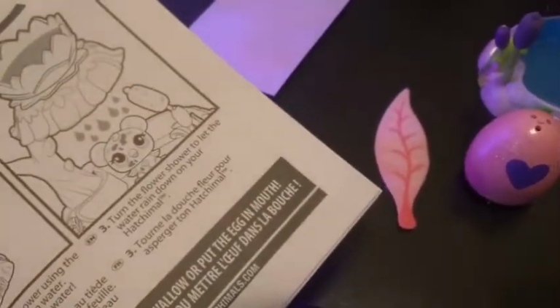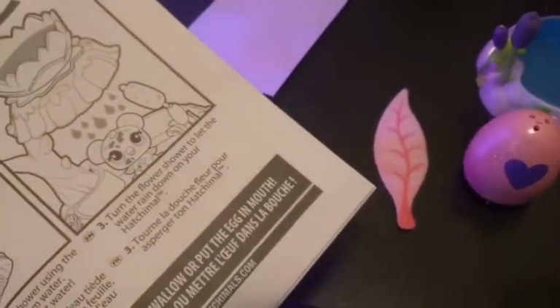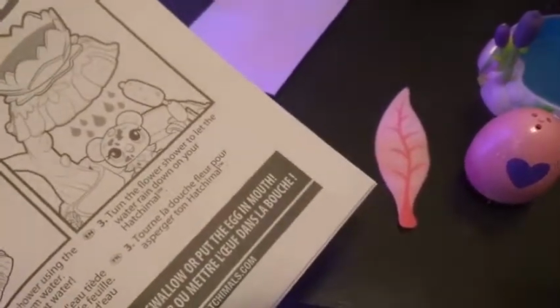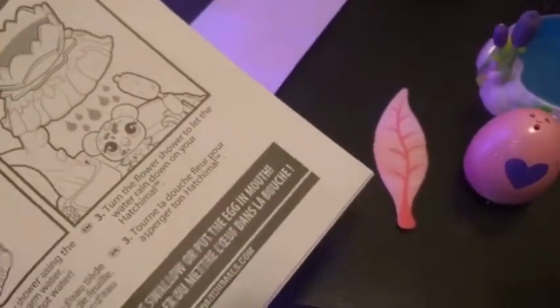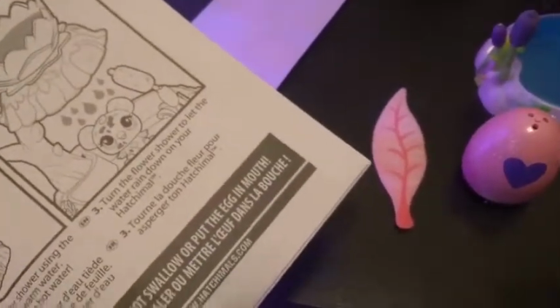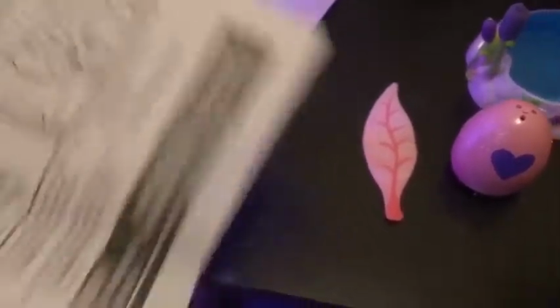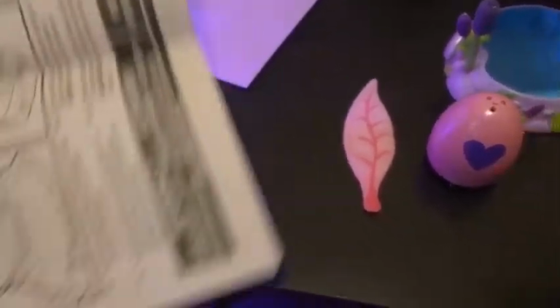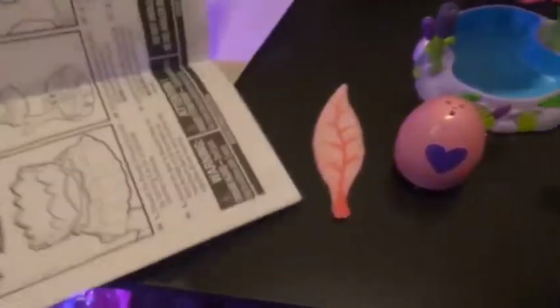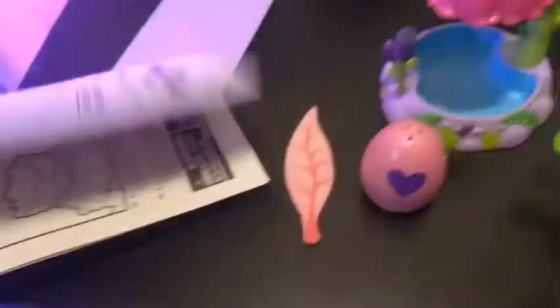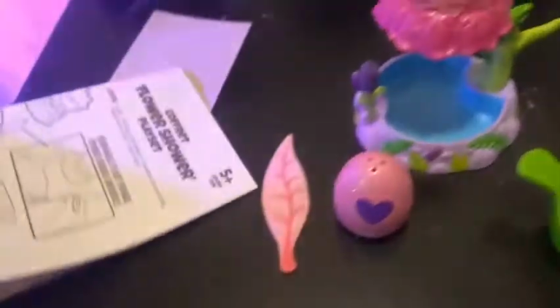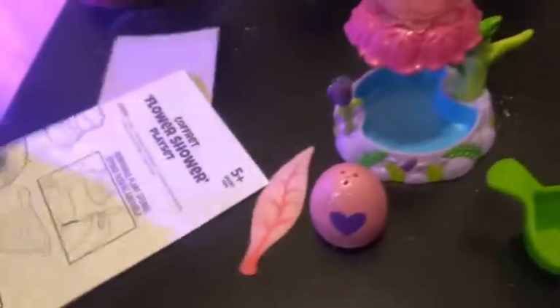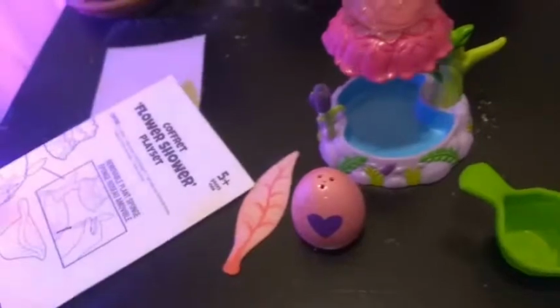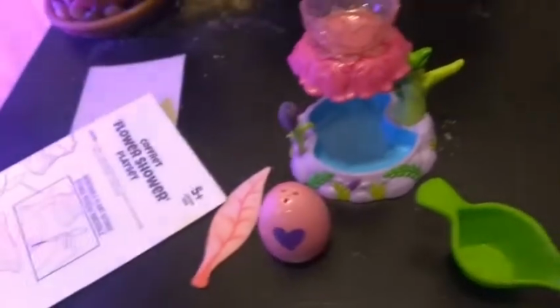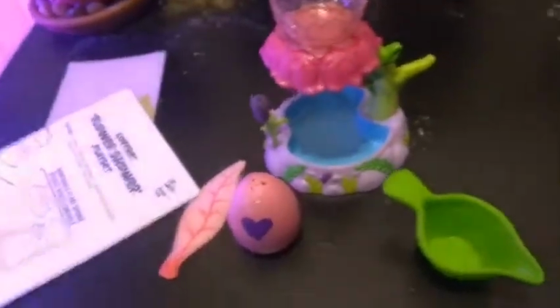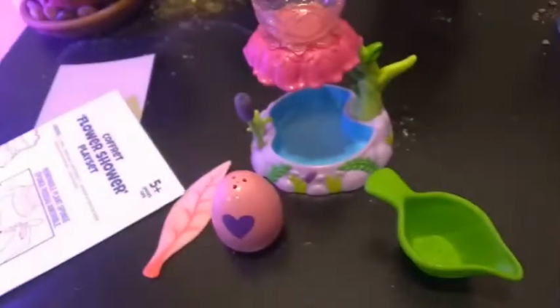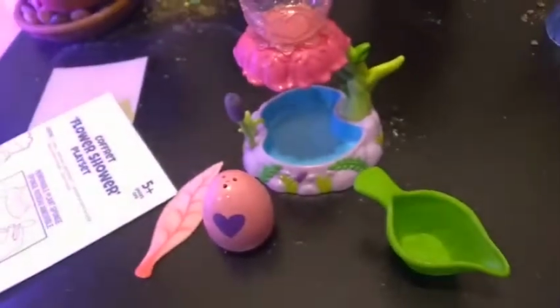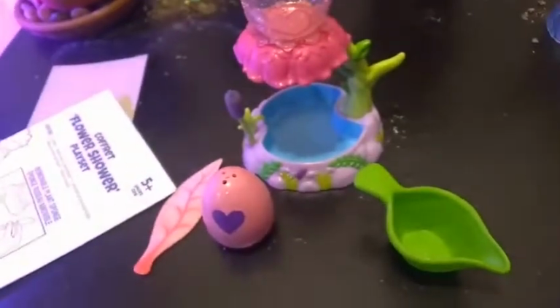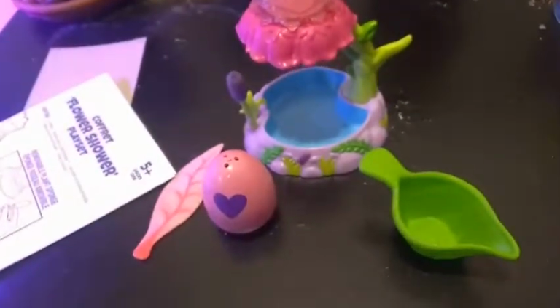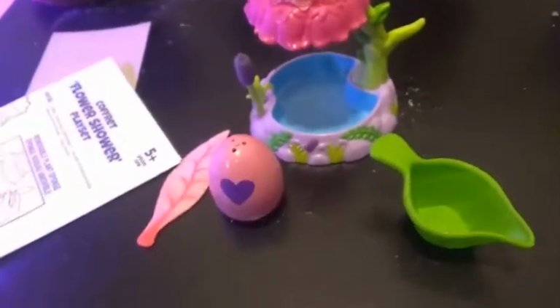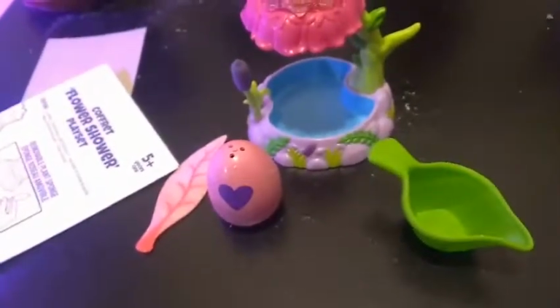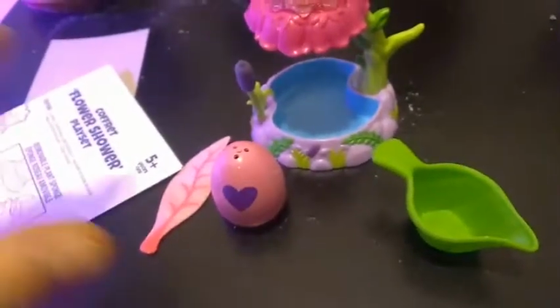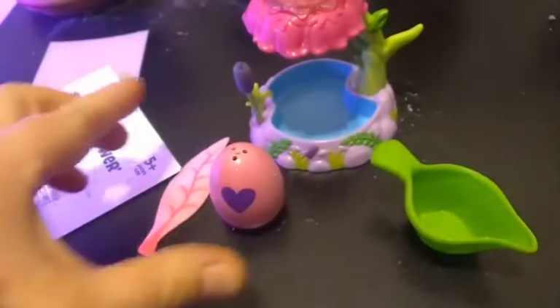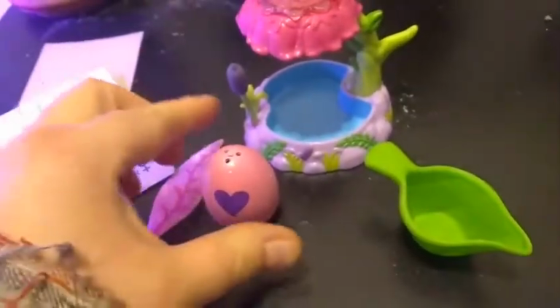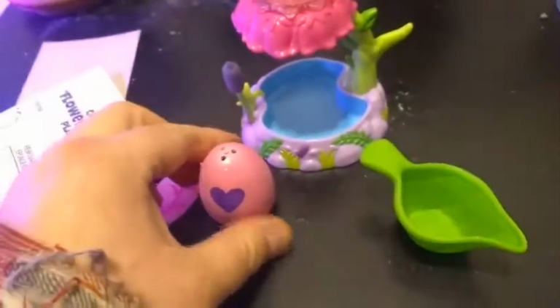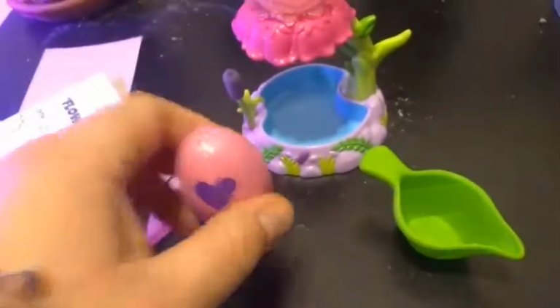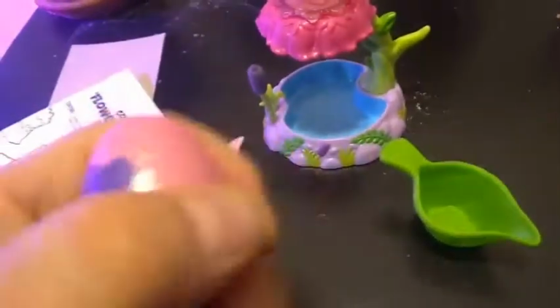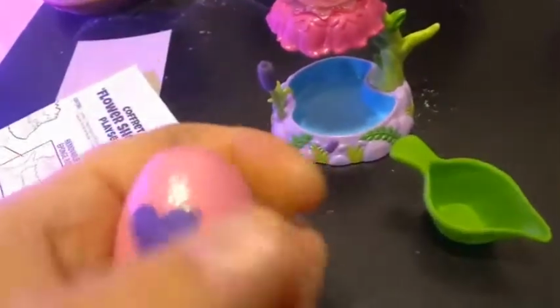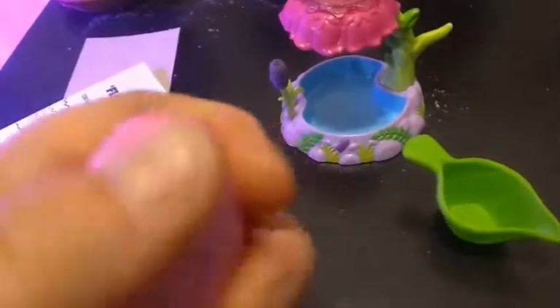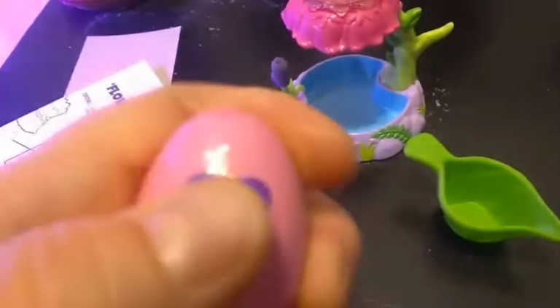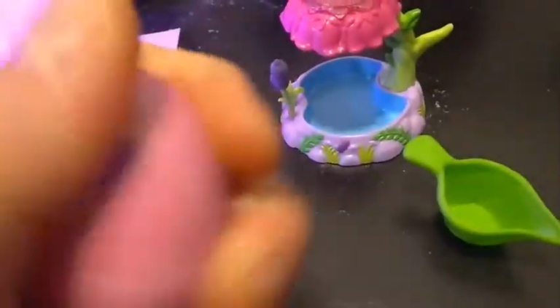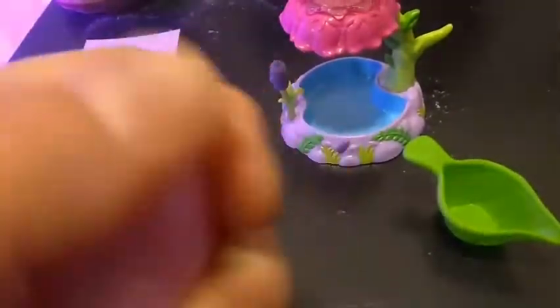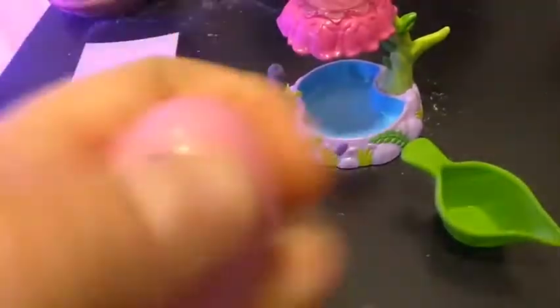I'm heating up some water in the microwave right now because we need hot water, but while that happens let's hatch our little friend here and see what we have inside.